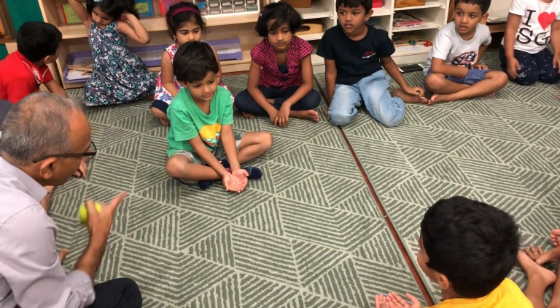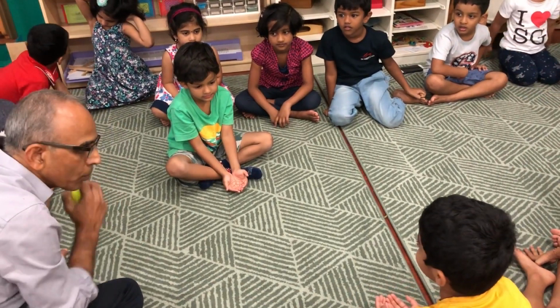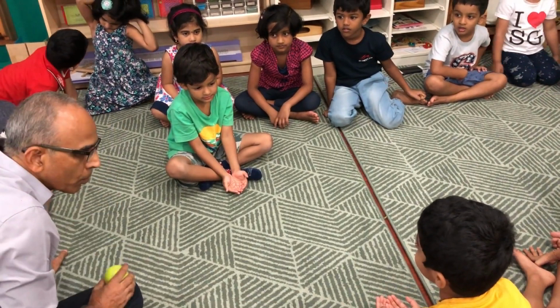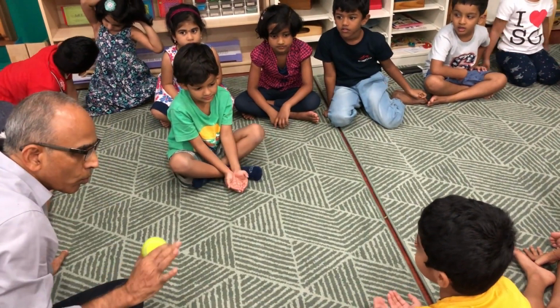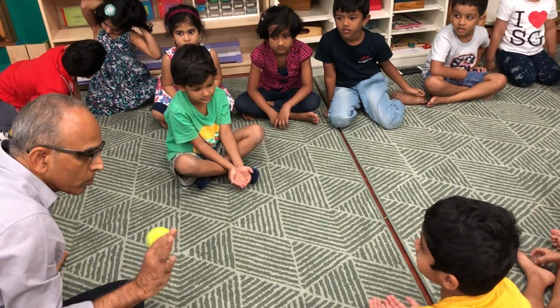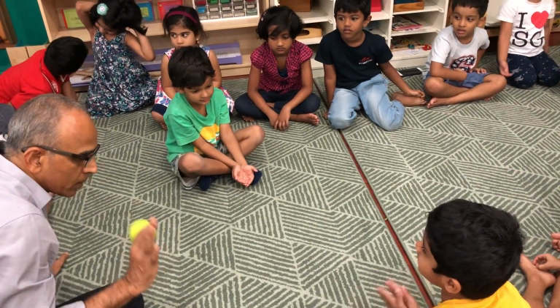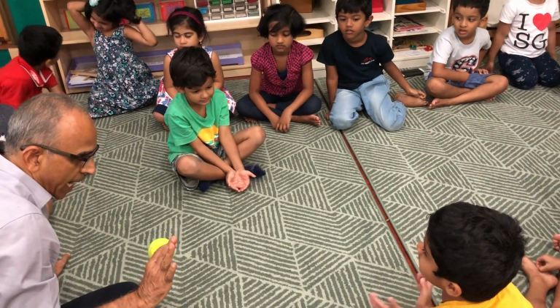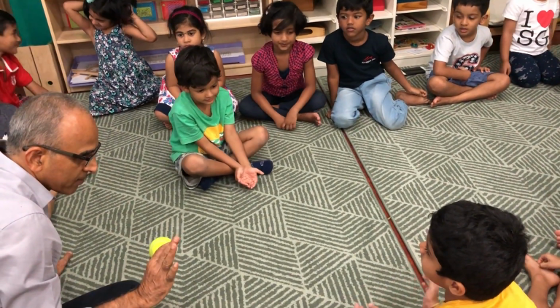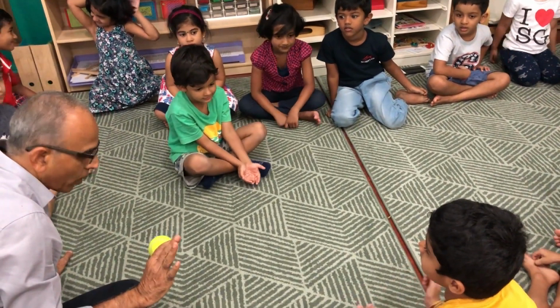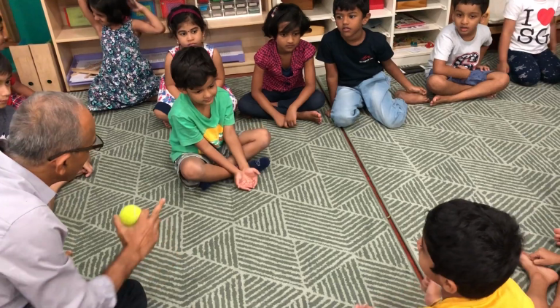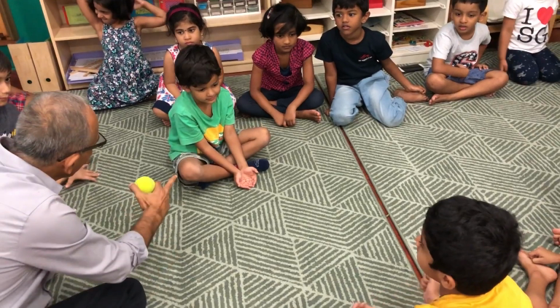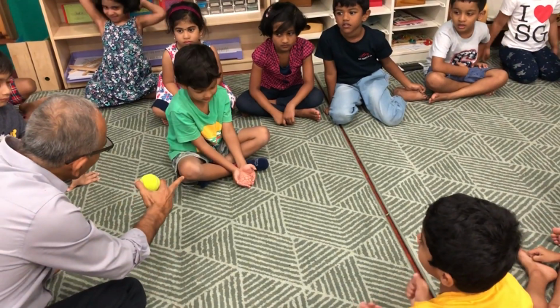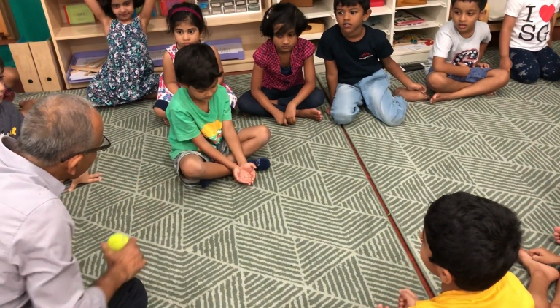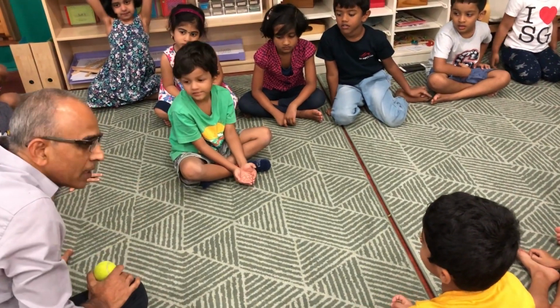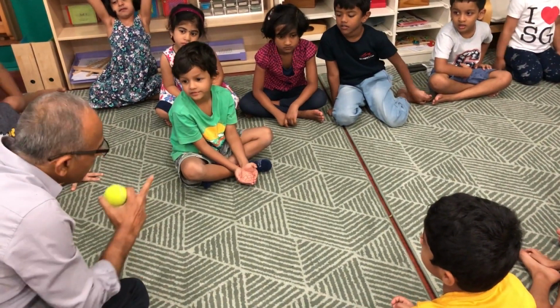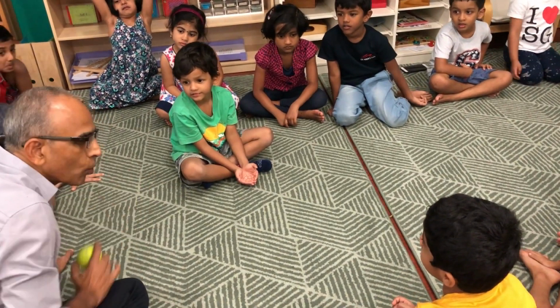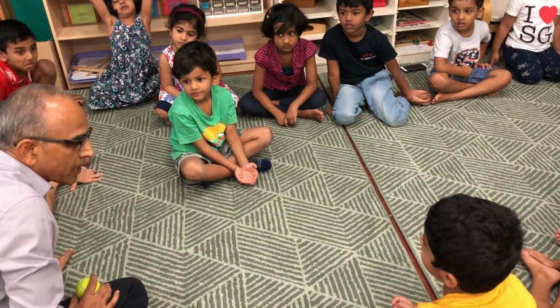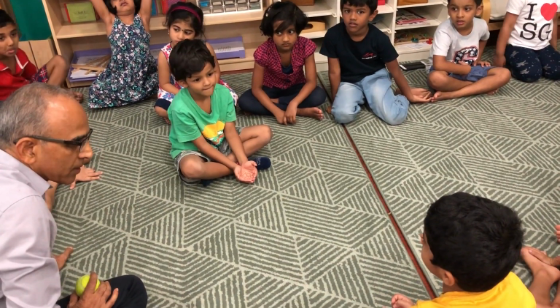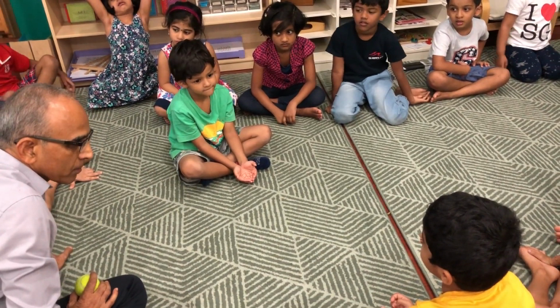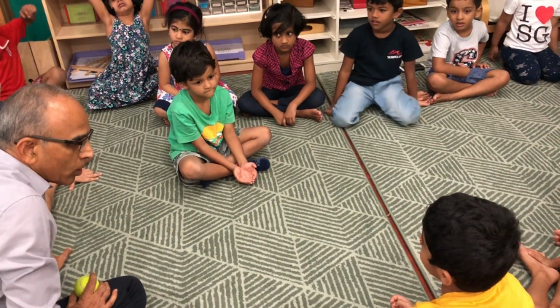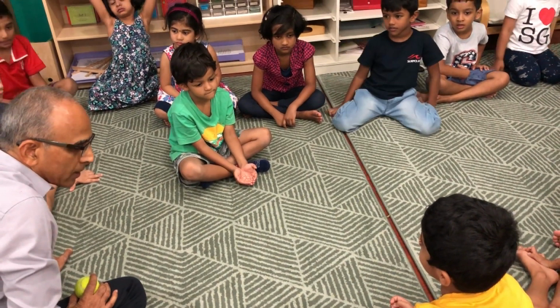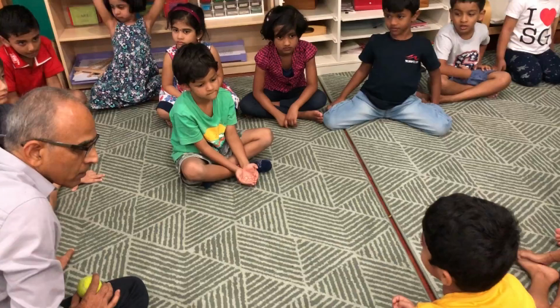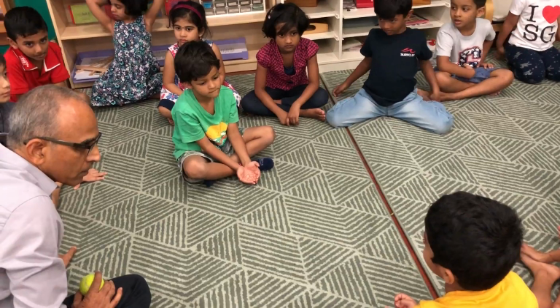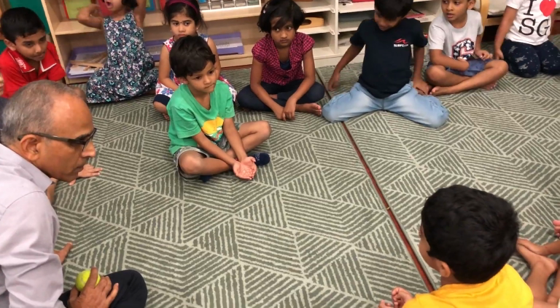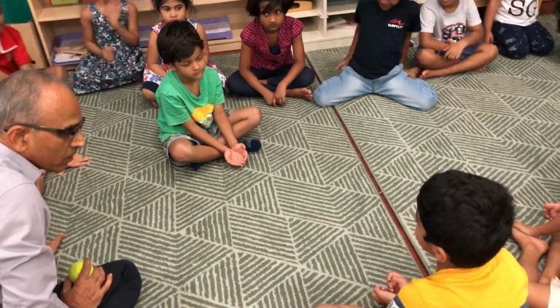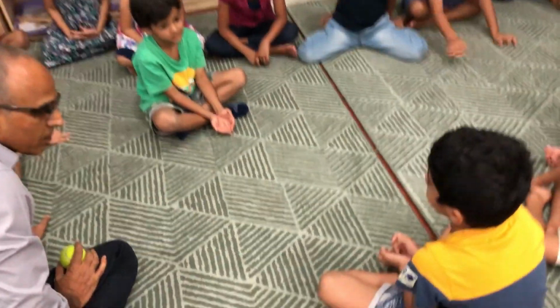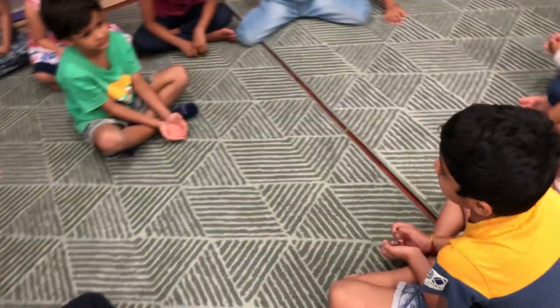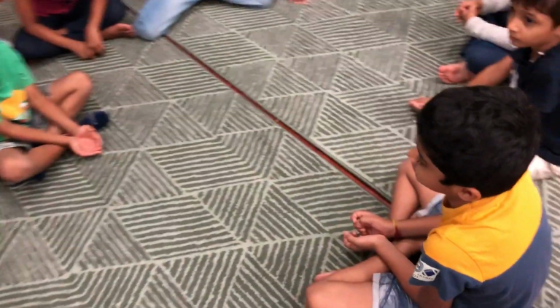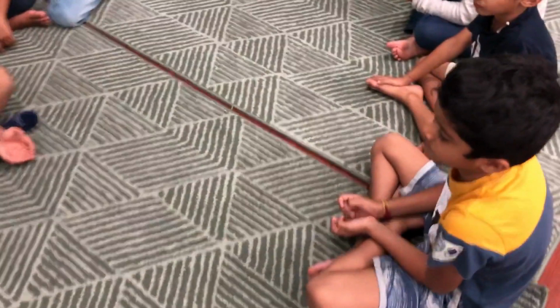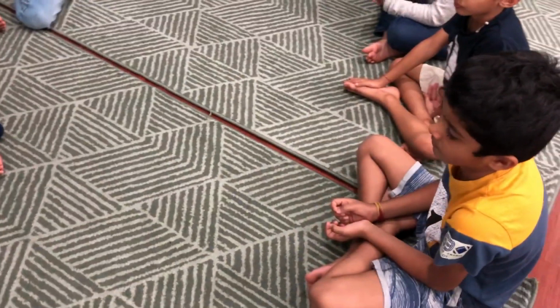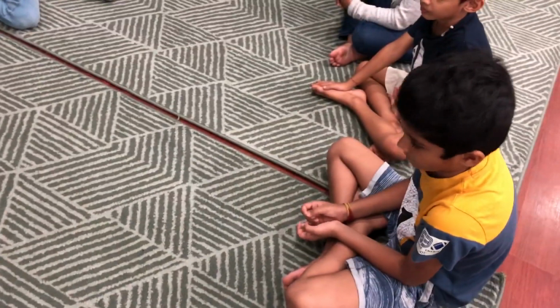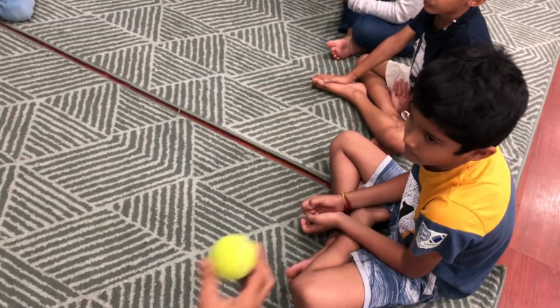Now you relax. Okay, don't move. You don't move your hands. Keep looking at his hands. Only hands. Do you see his hands? You see his hands.